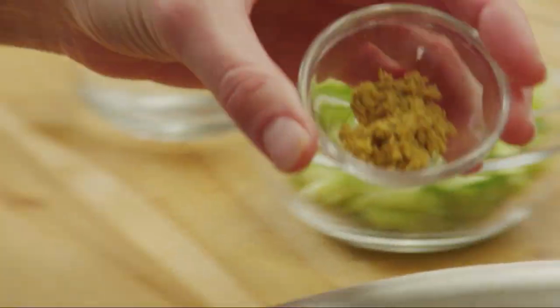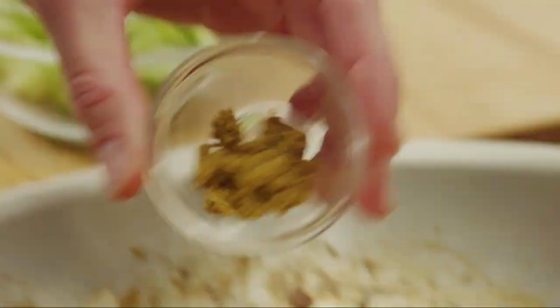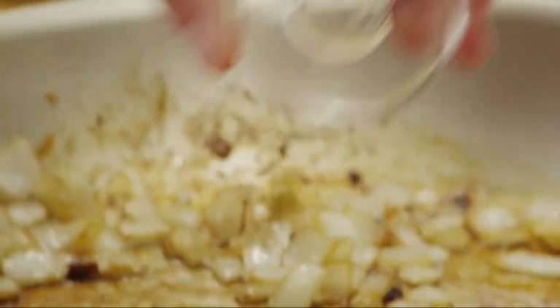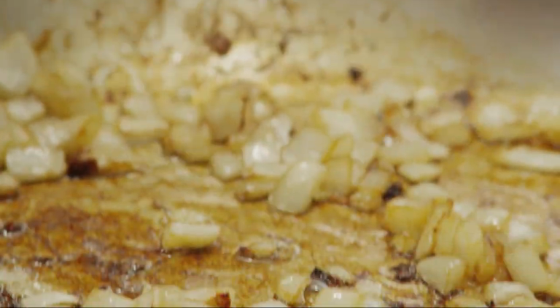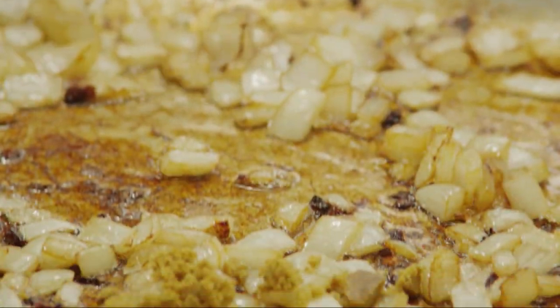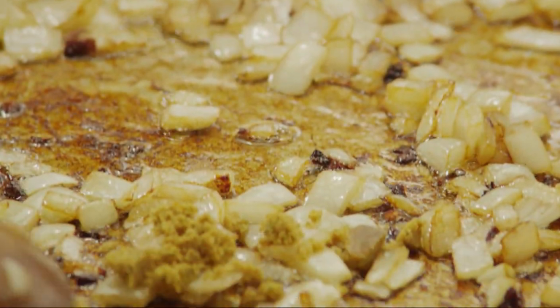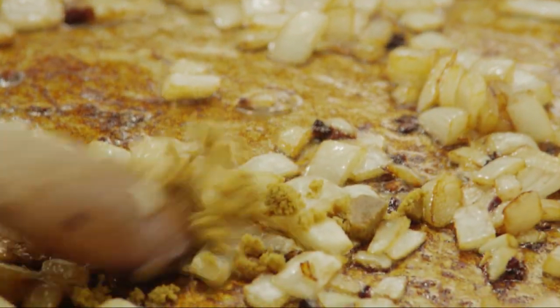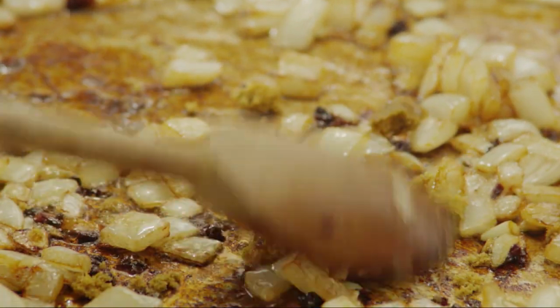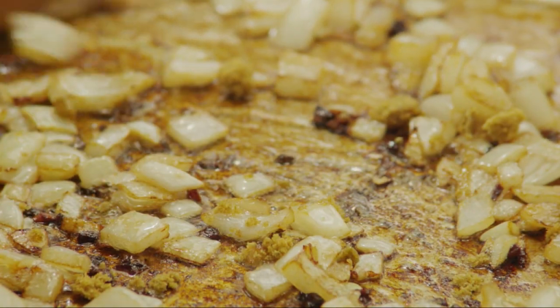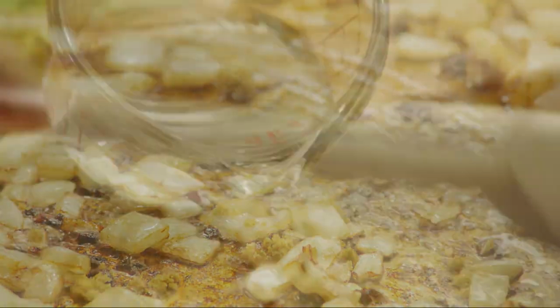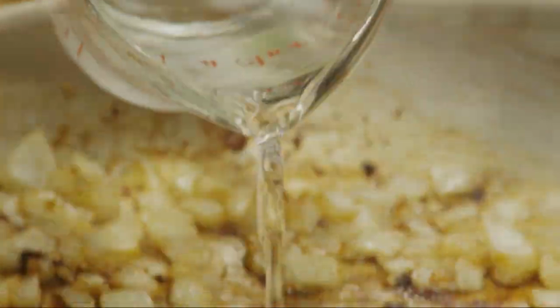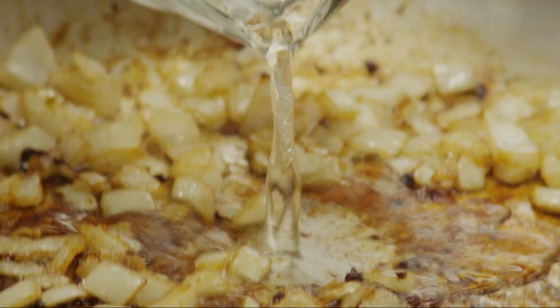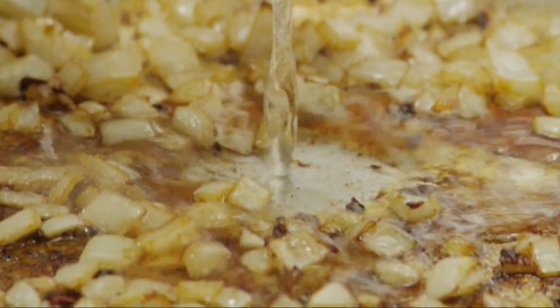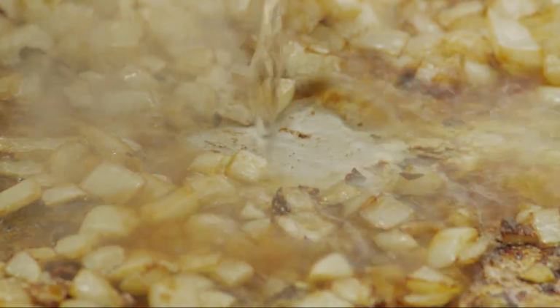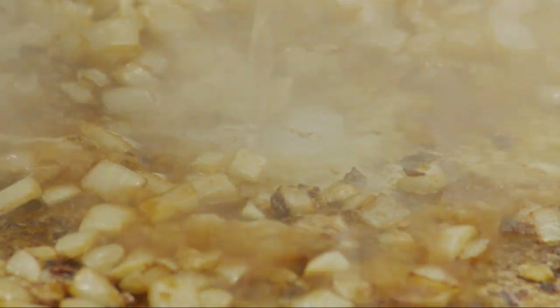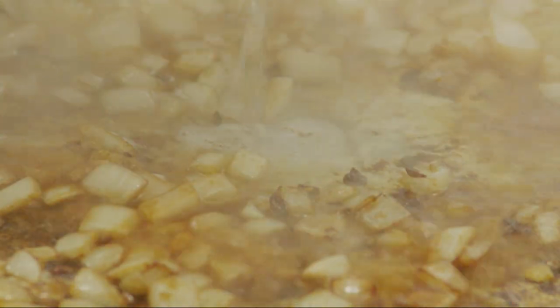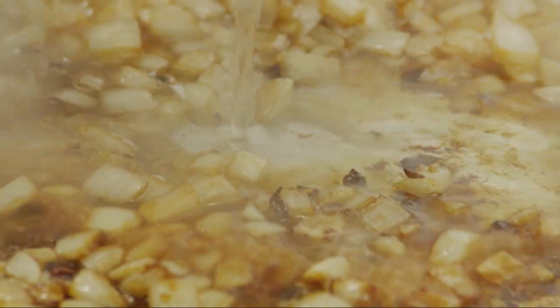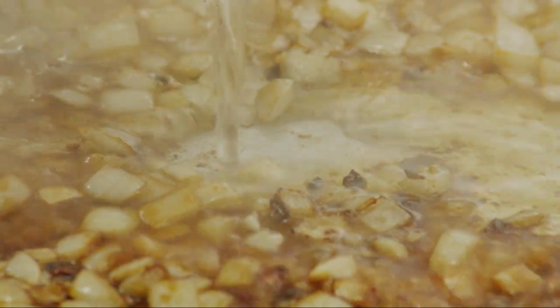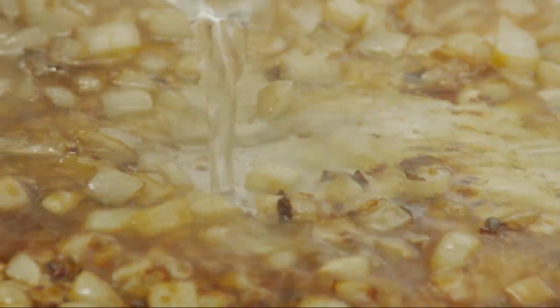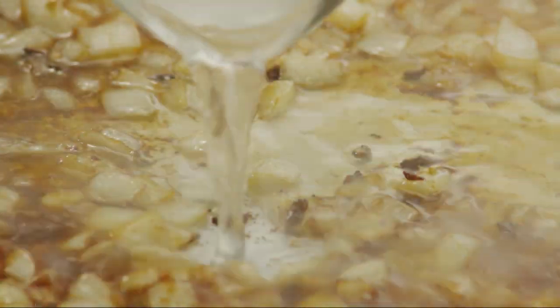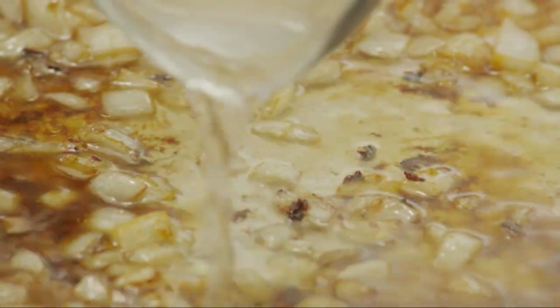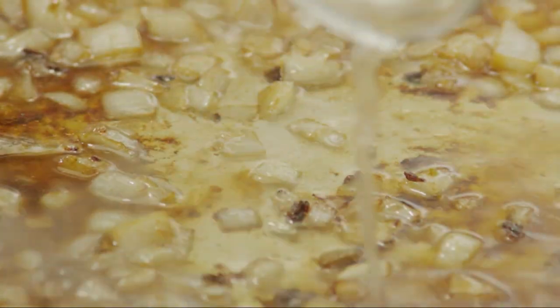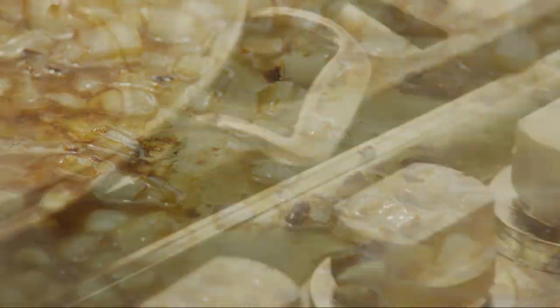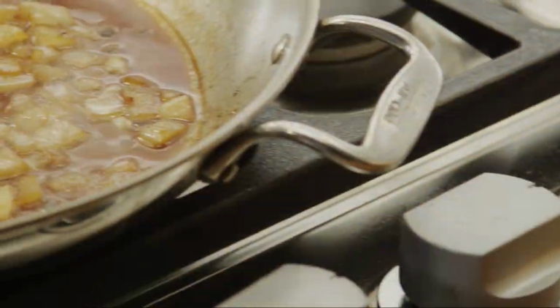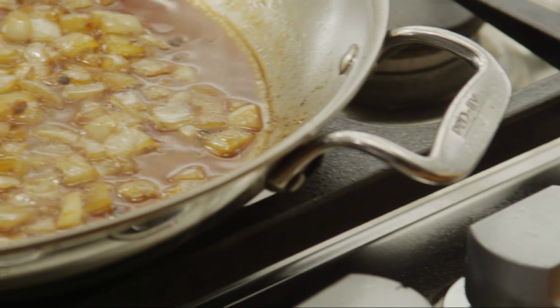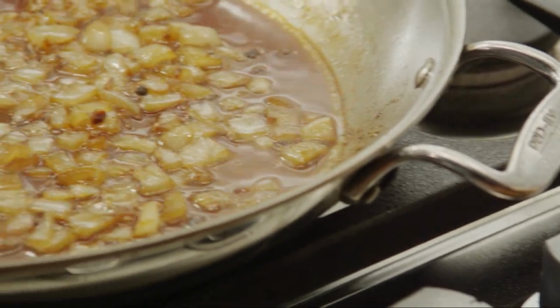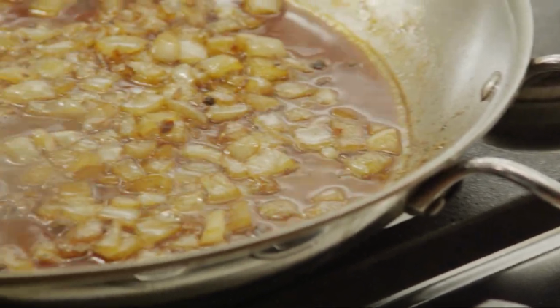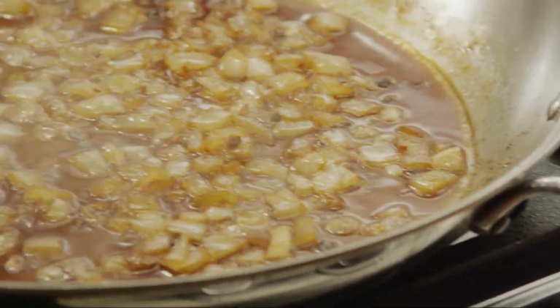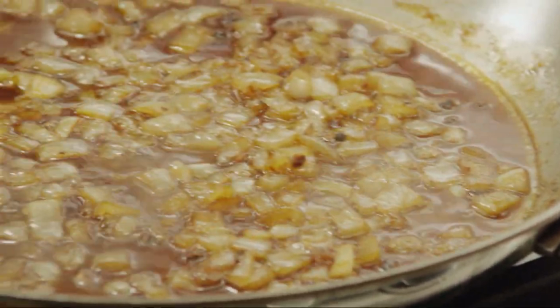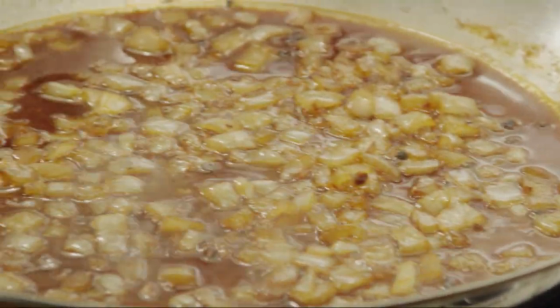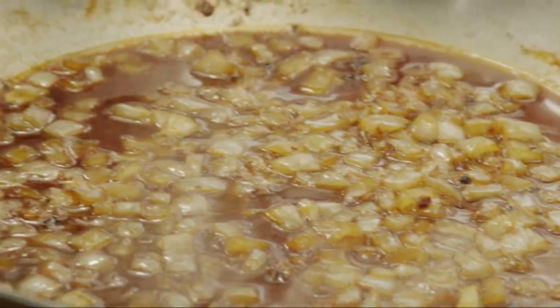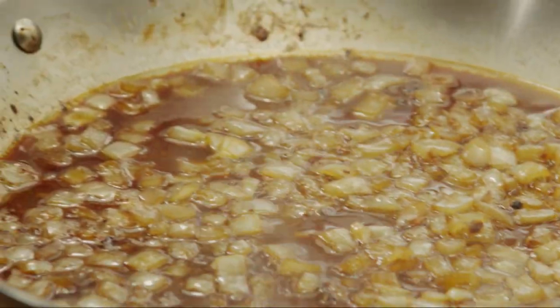Crumble a chicken bouillon cube into the pan and add half a cup of water. Bring the mixture to a boil, and simmer uncovered for about ten minutes.